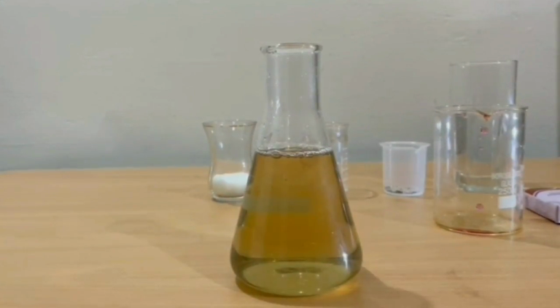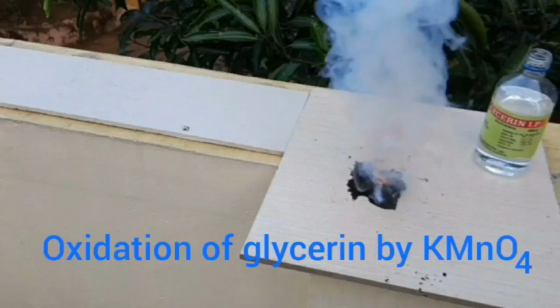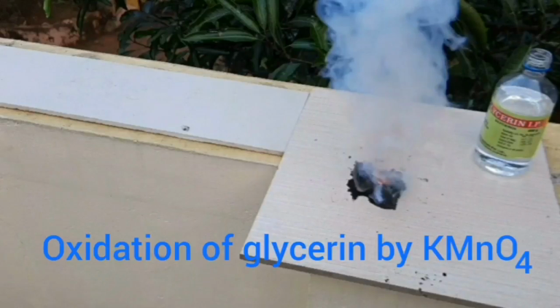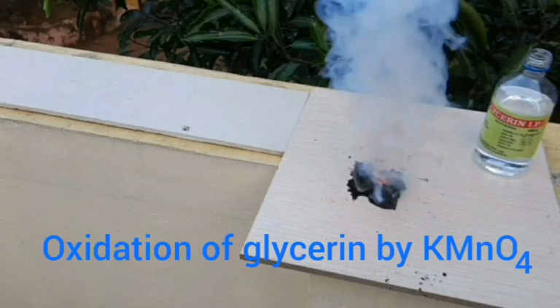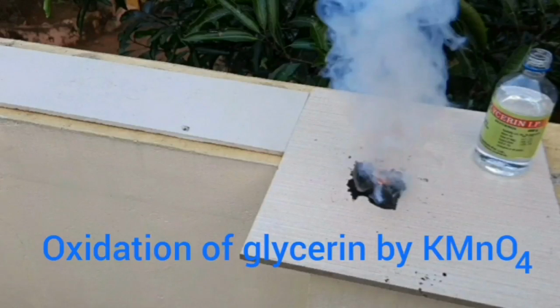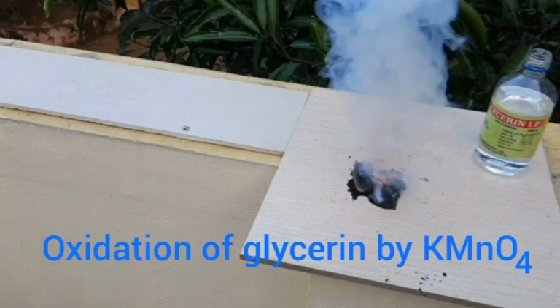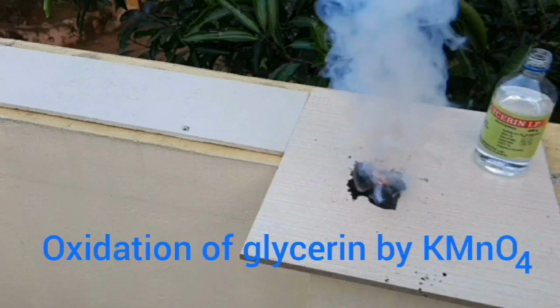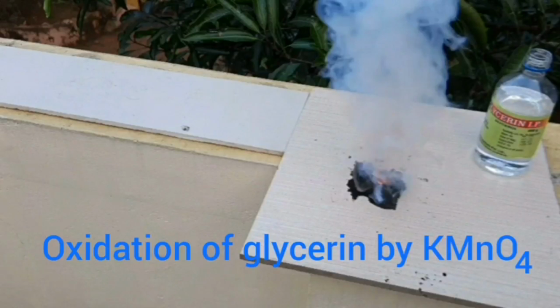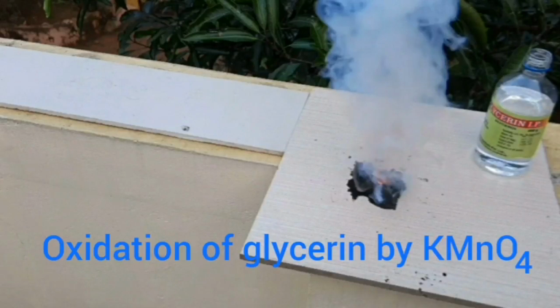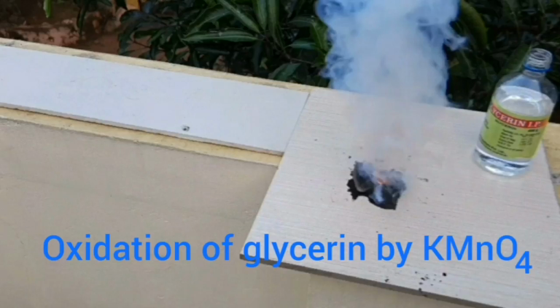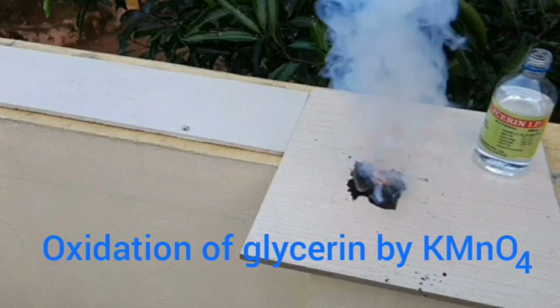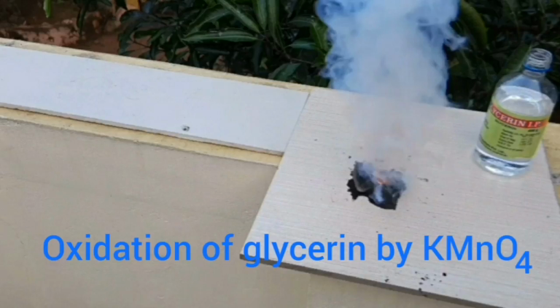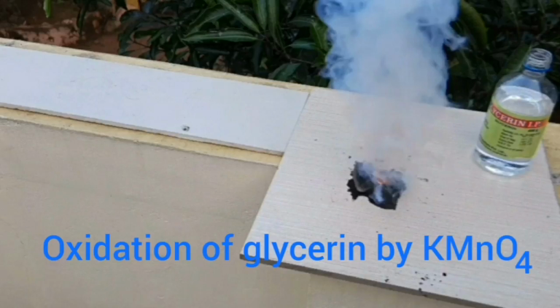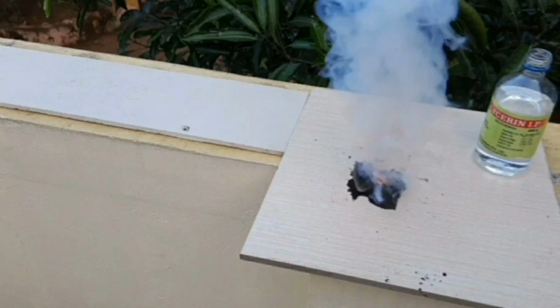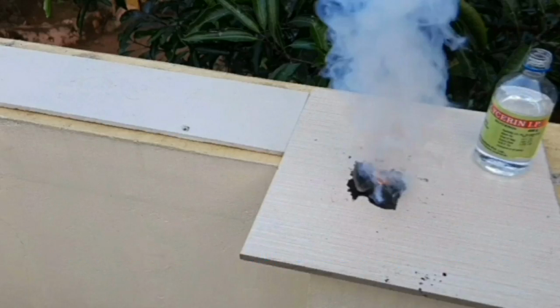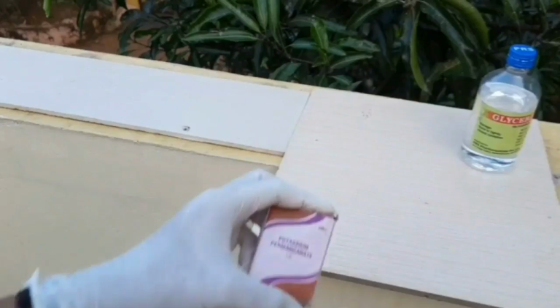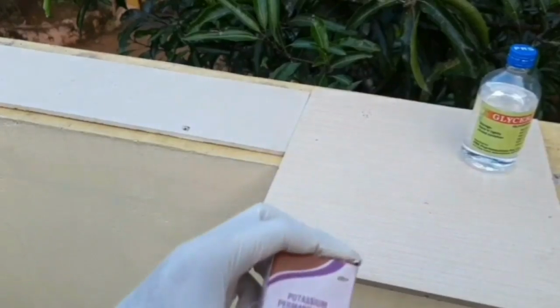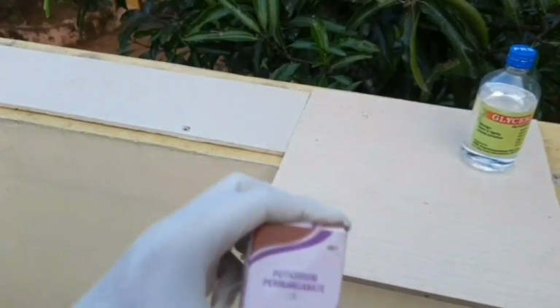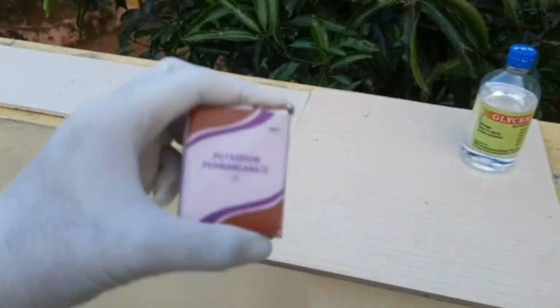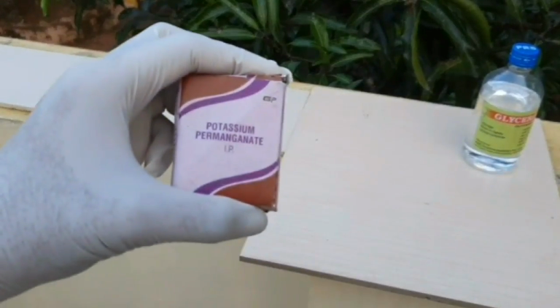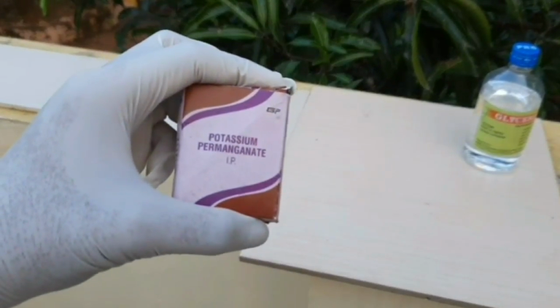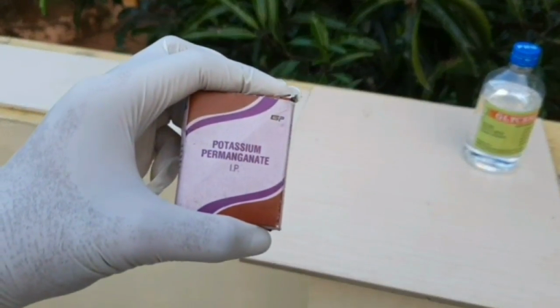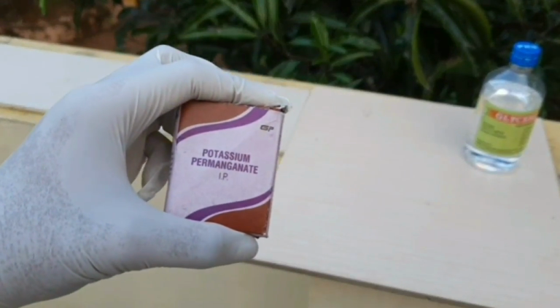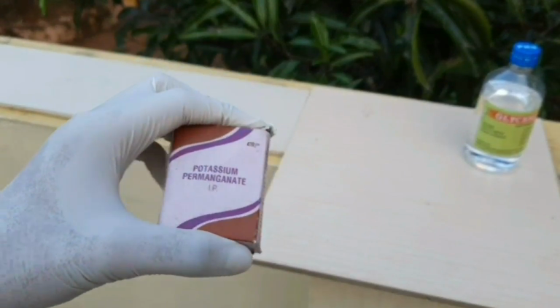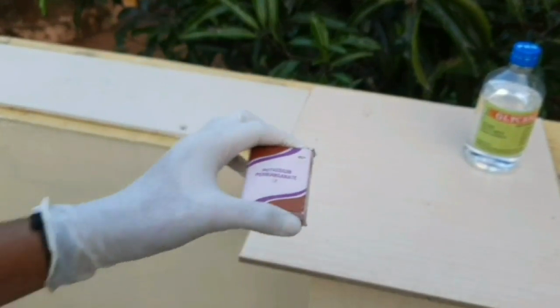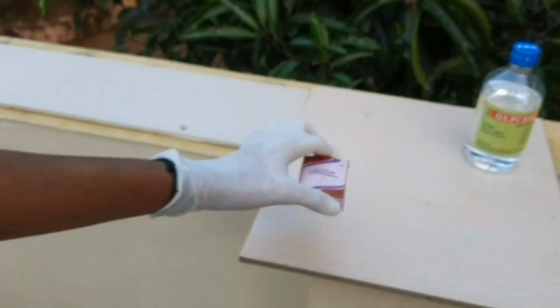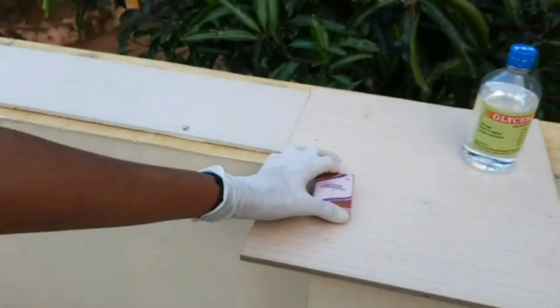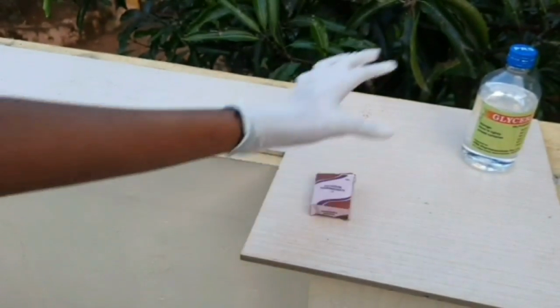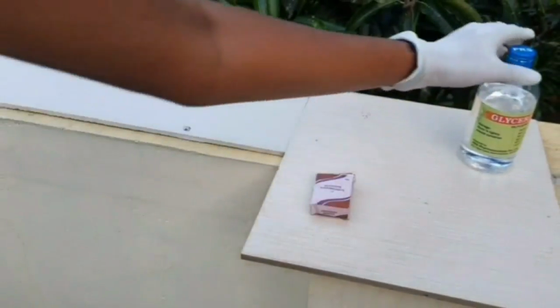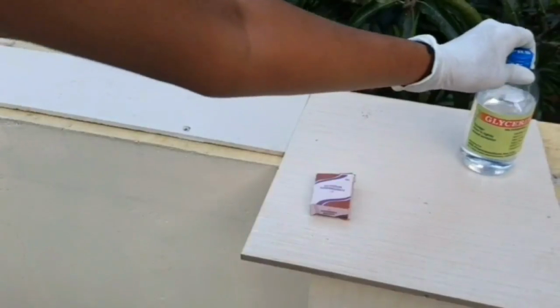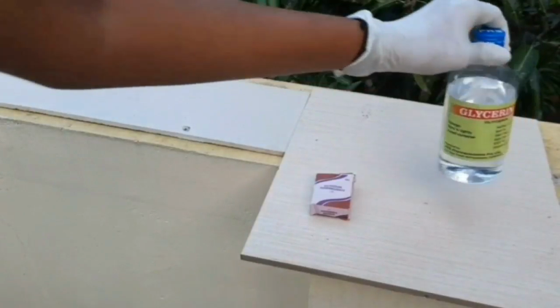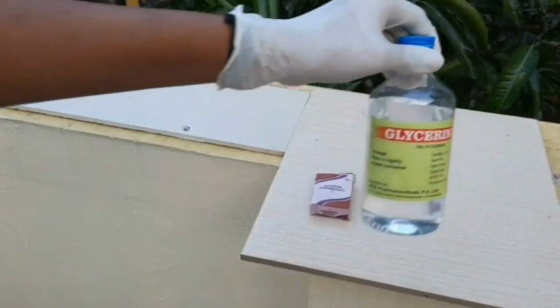In the second experiment we will see the oxidation of glycerin by potassium permanganate. For this we need potassium permanganate and glycerin.